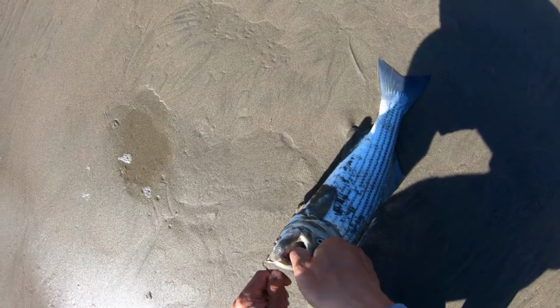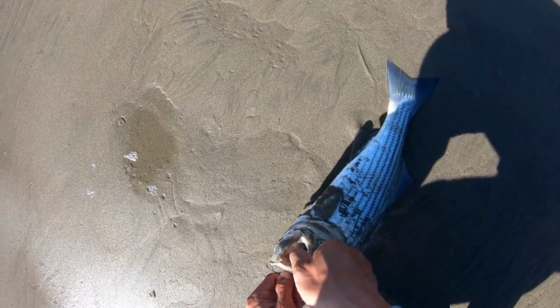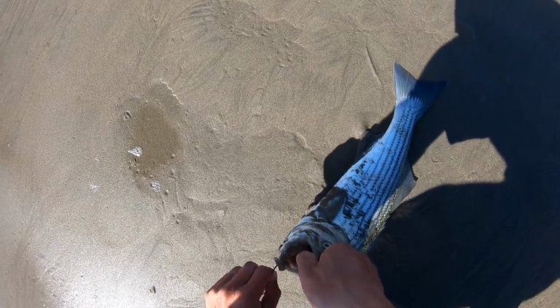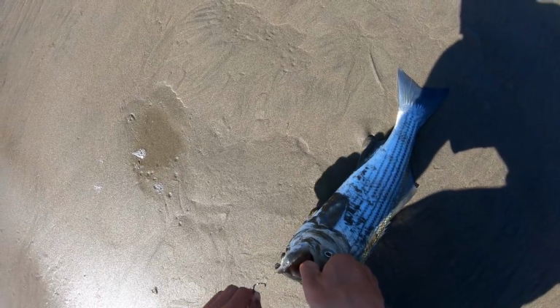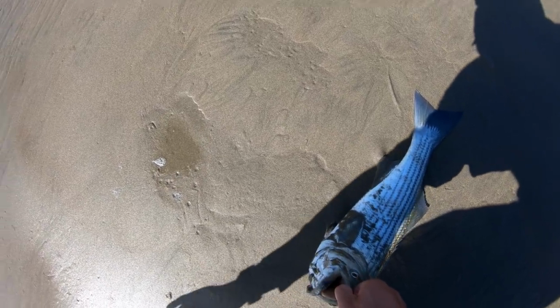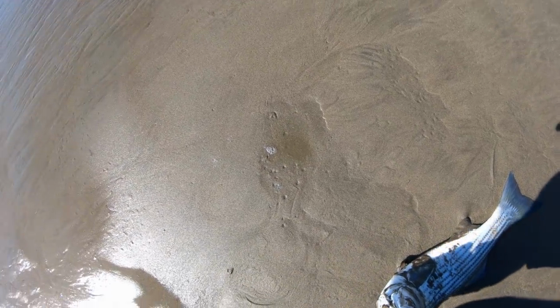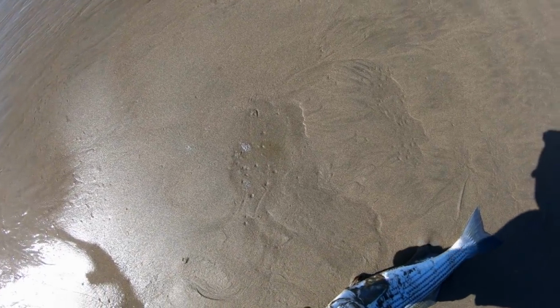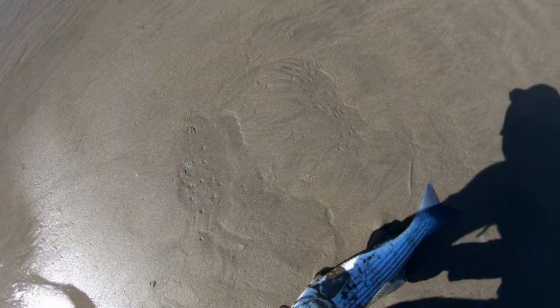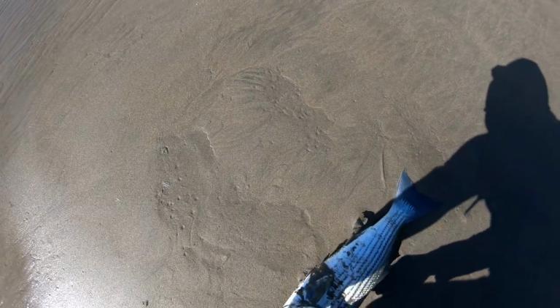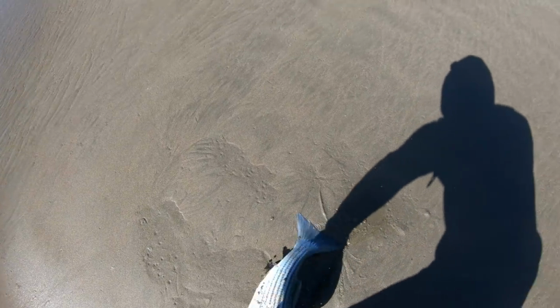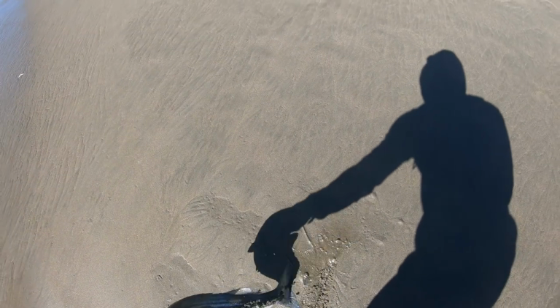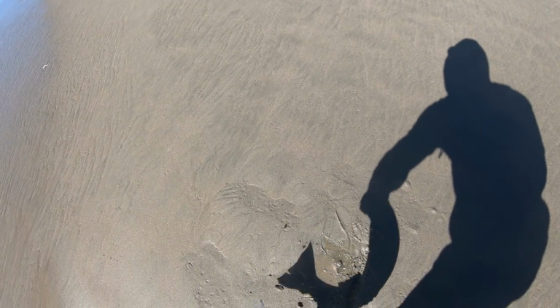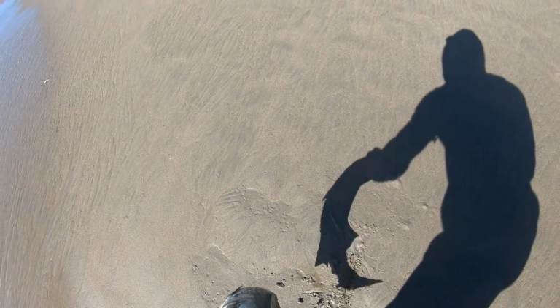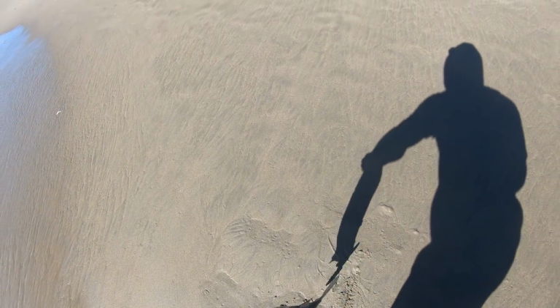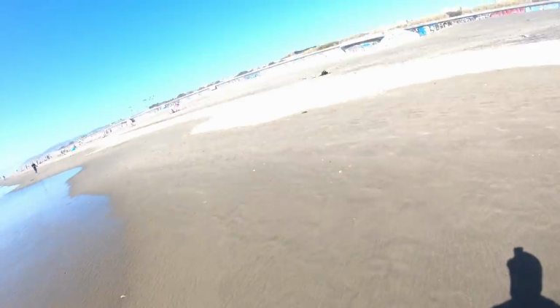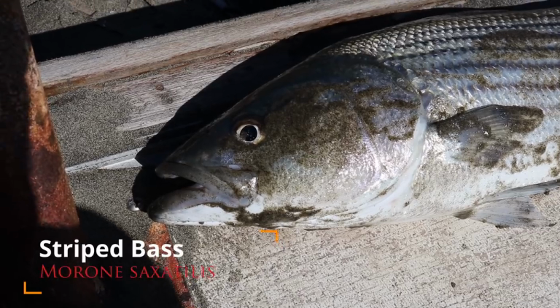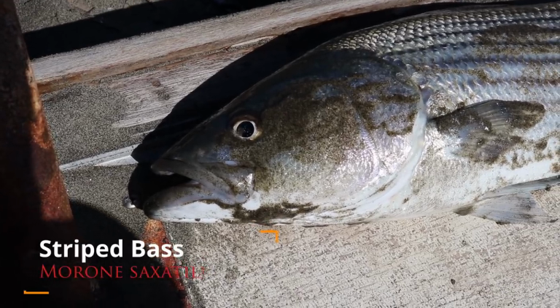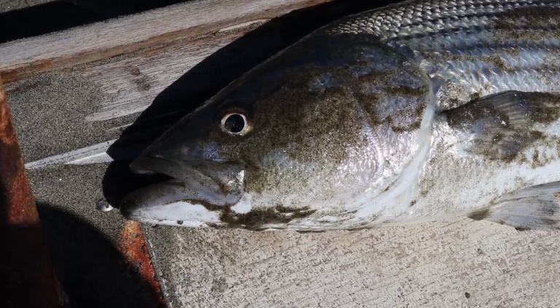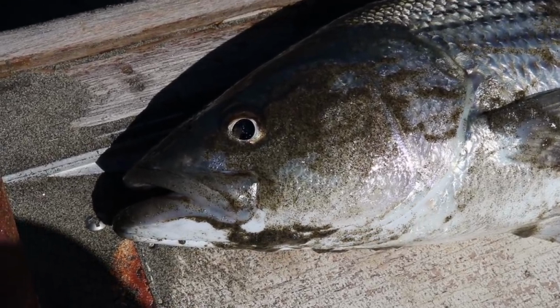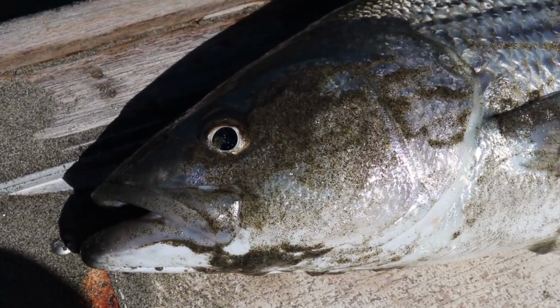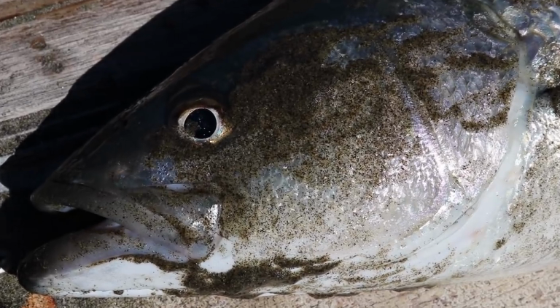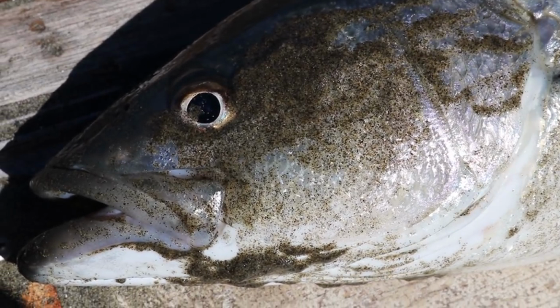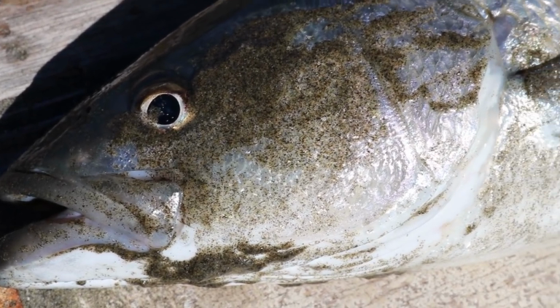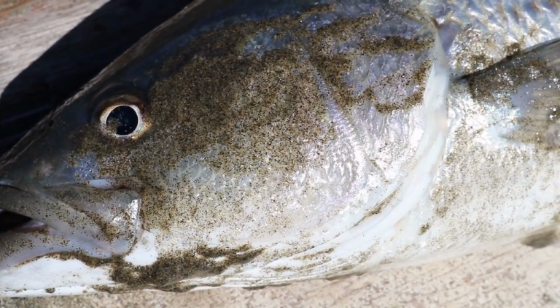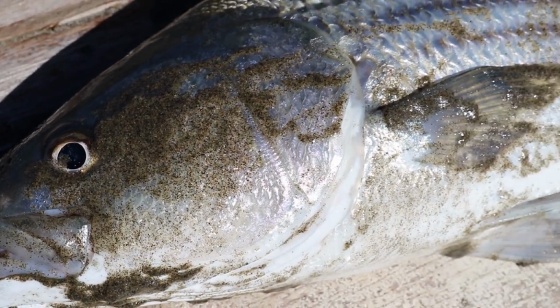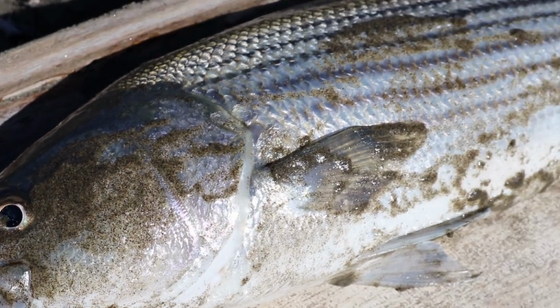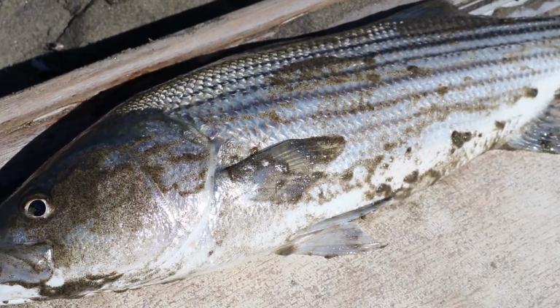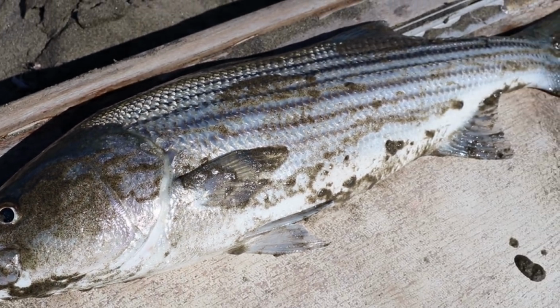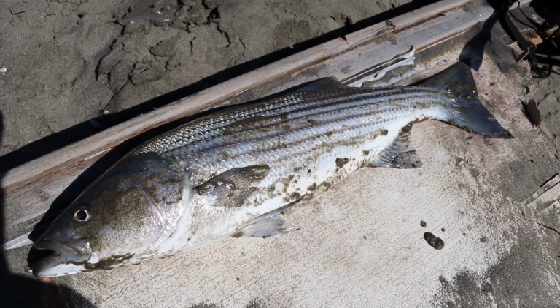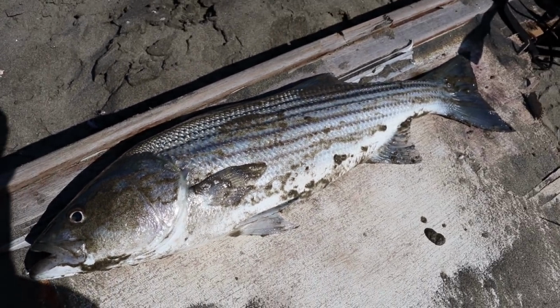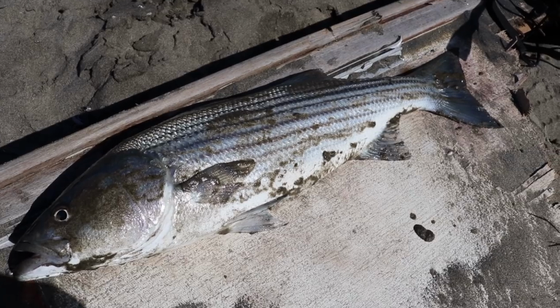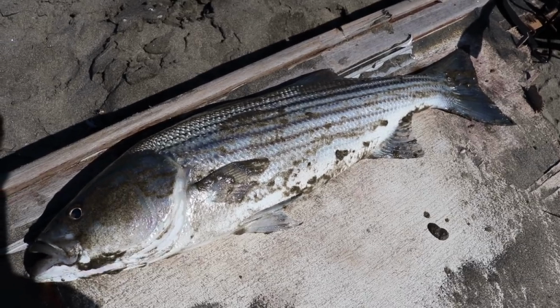Tops out right there, right on the corner. Just slammed it so hard though. That's the striped bass we're going for baby. That is a nice striped bass.